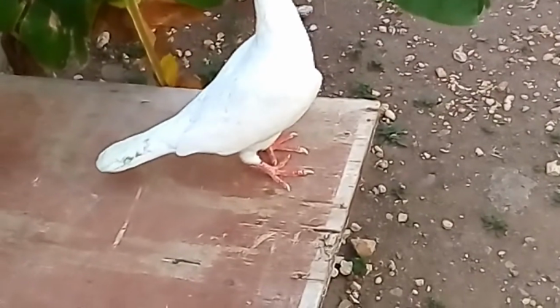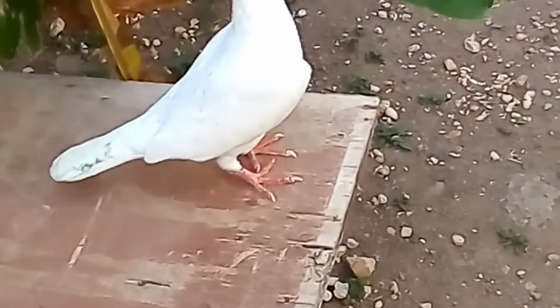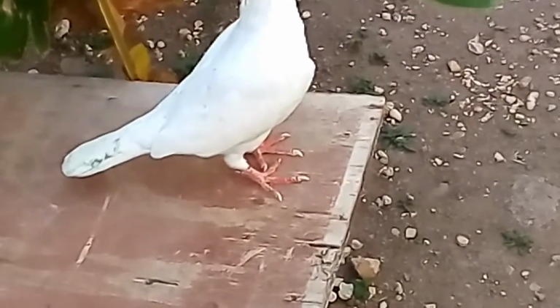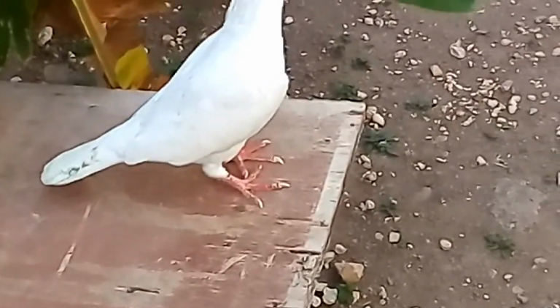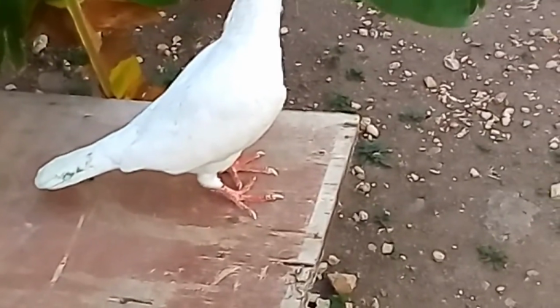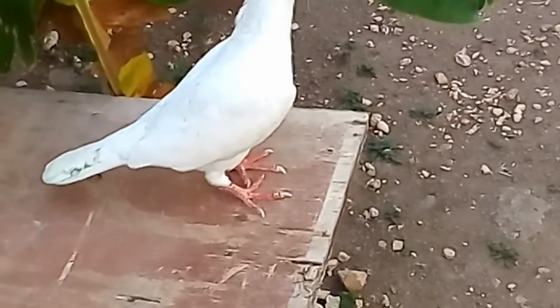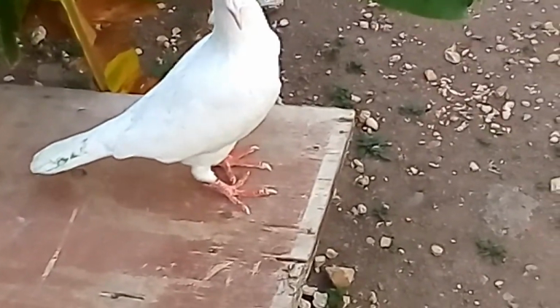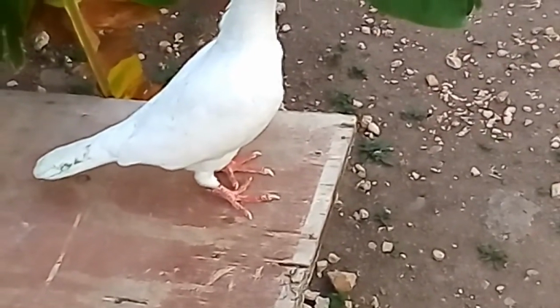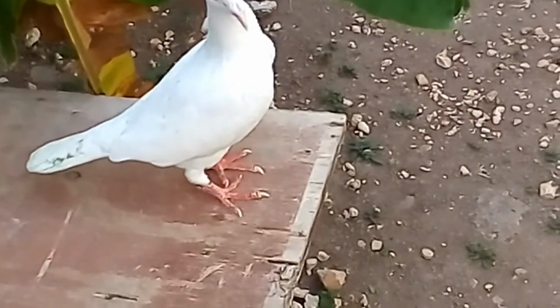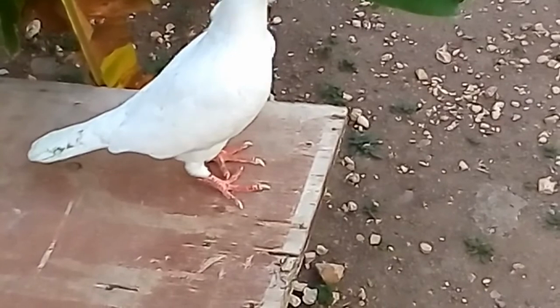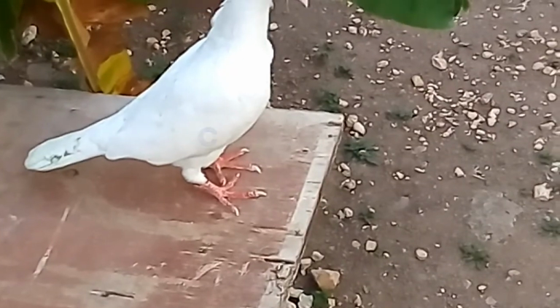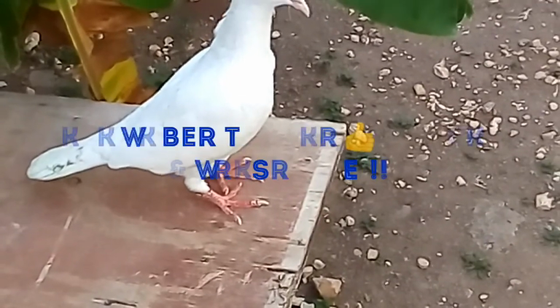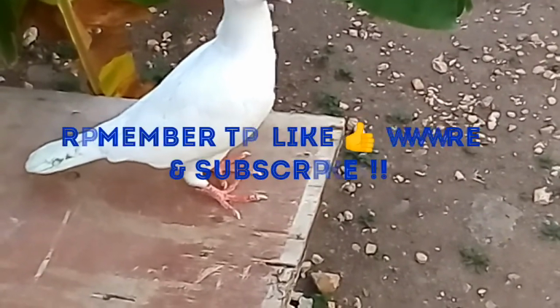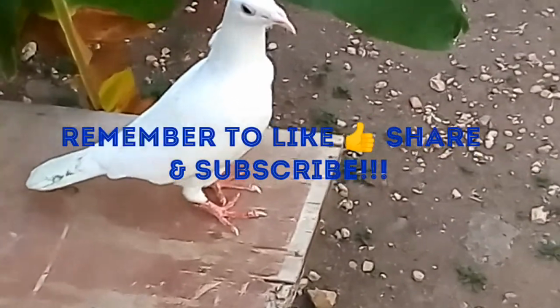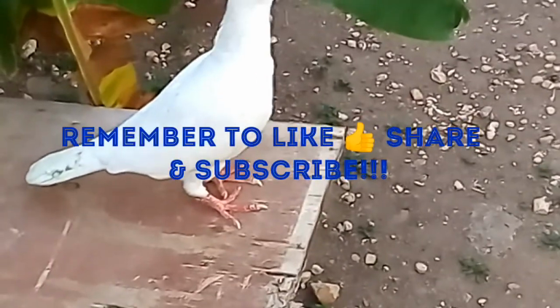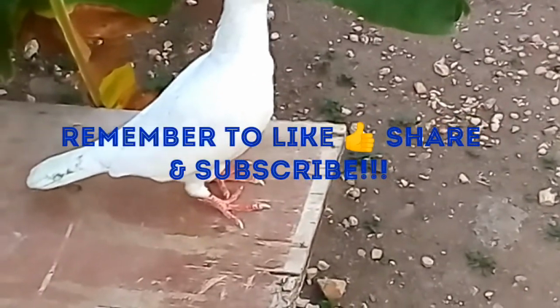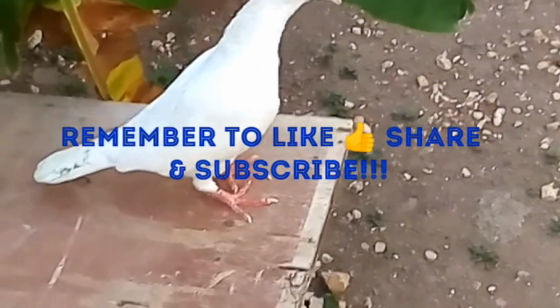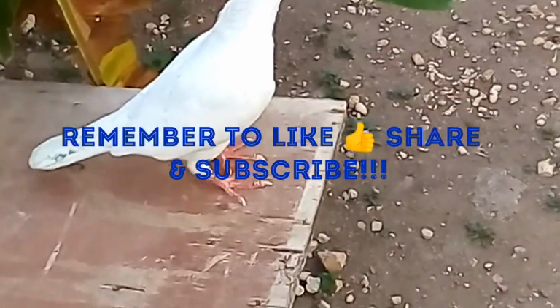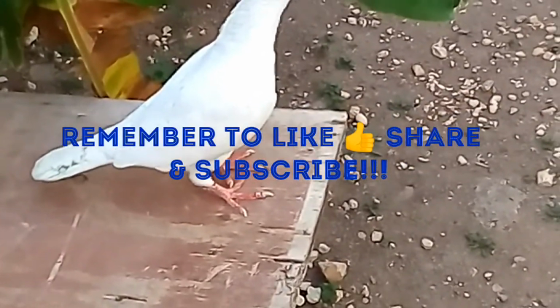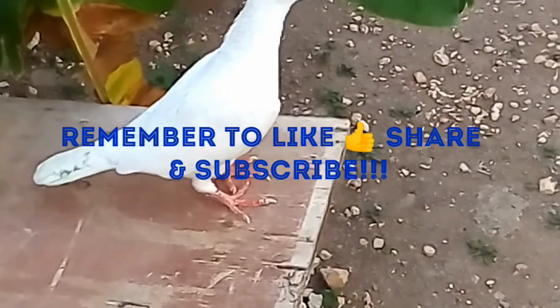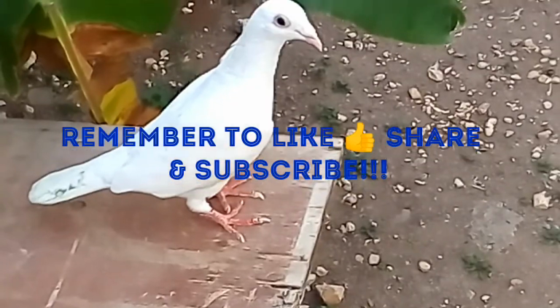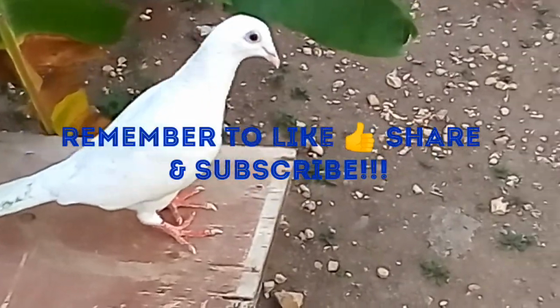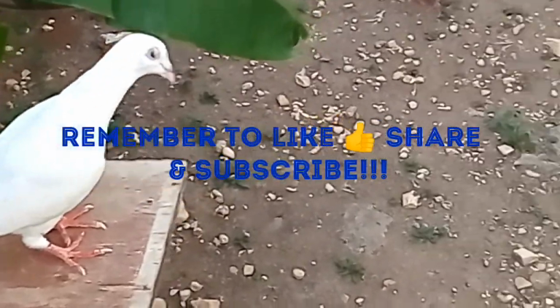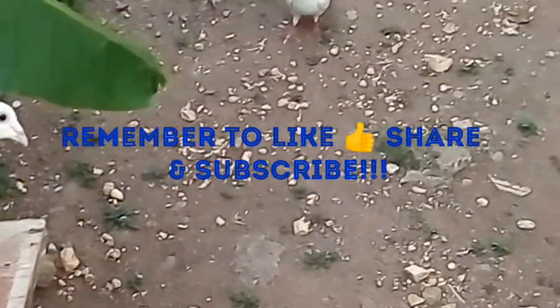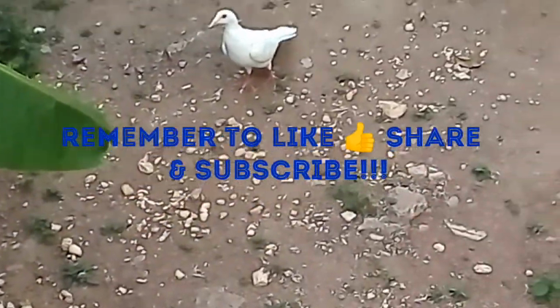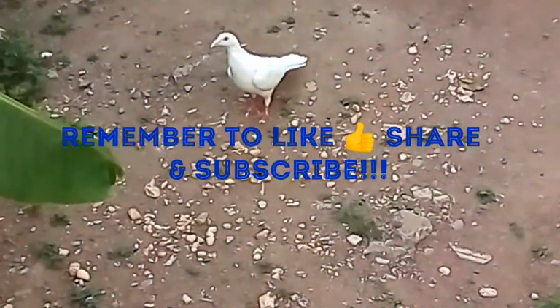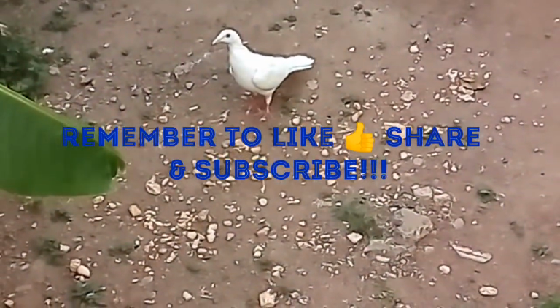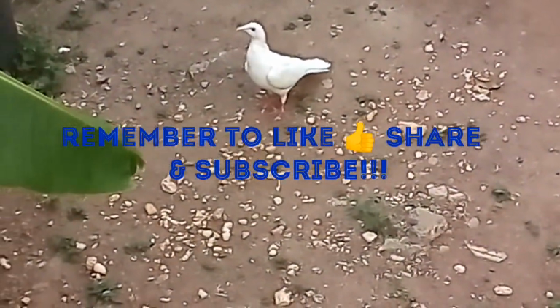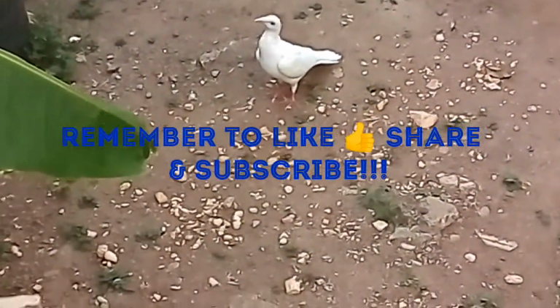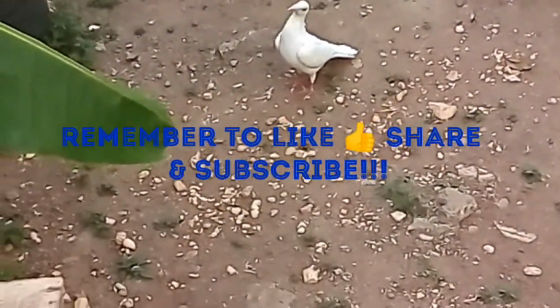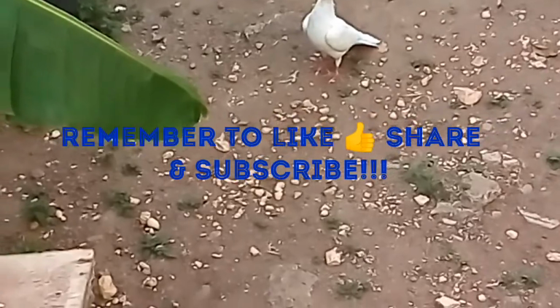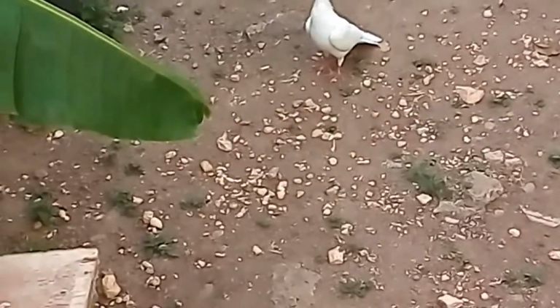You guys can like, share, and subscribe. That's the content review for the day and the progress of these pigeons. Thanks so much for watching, guys.